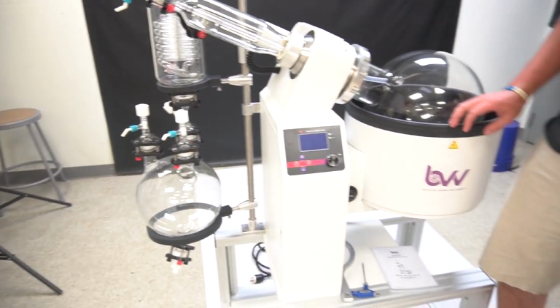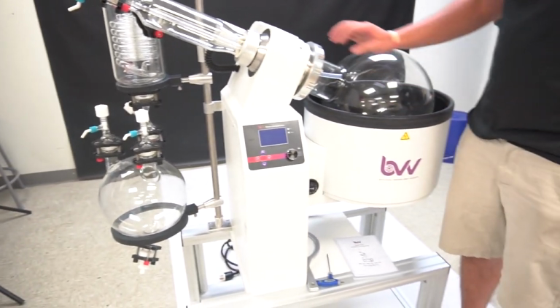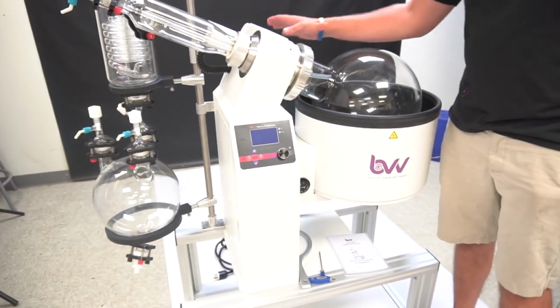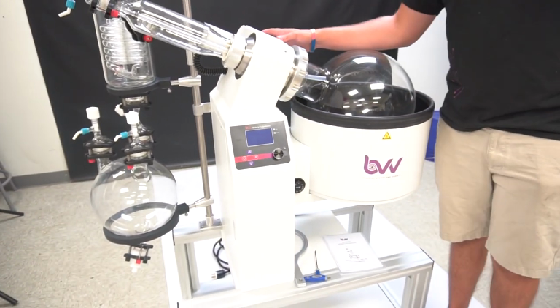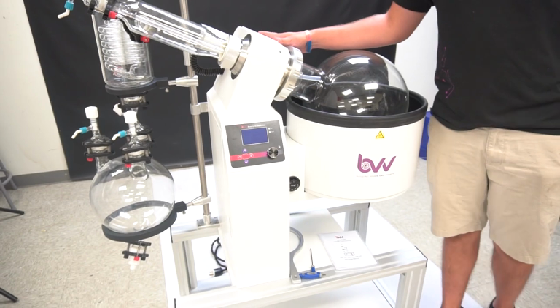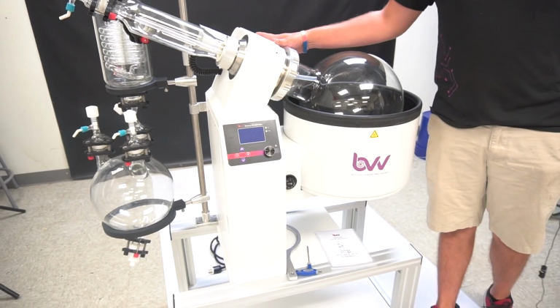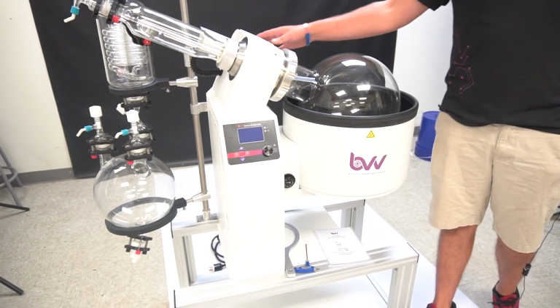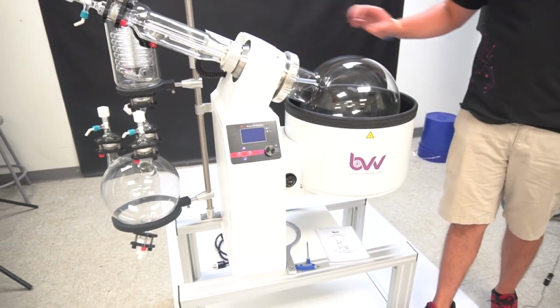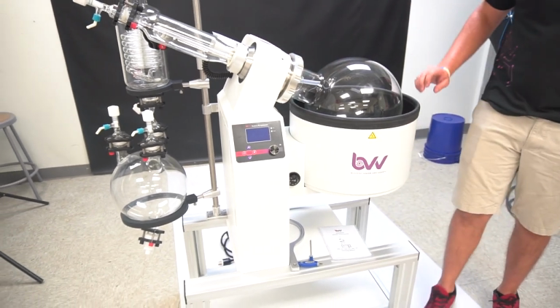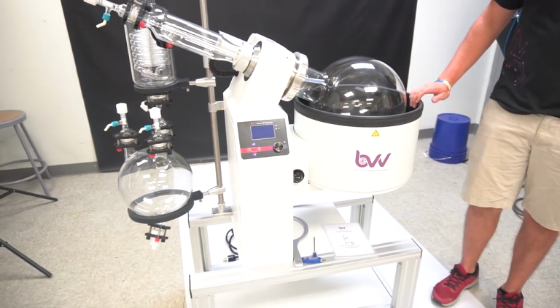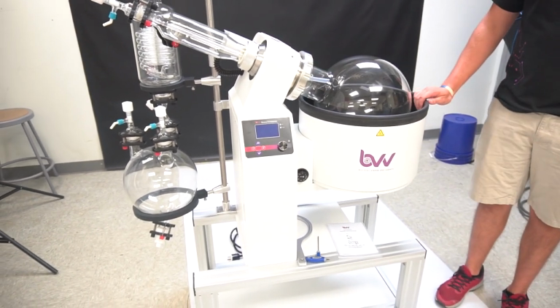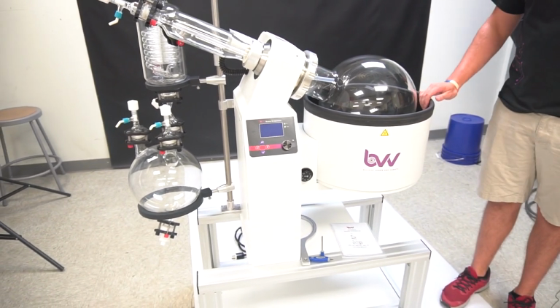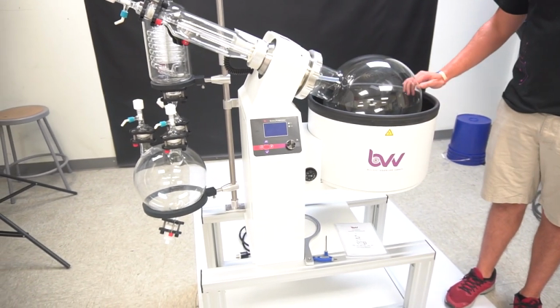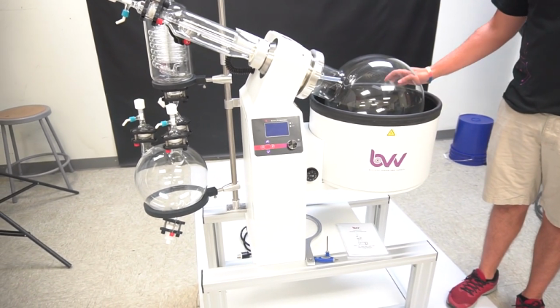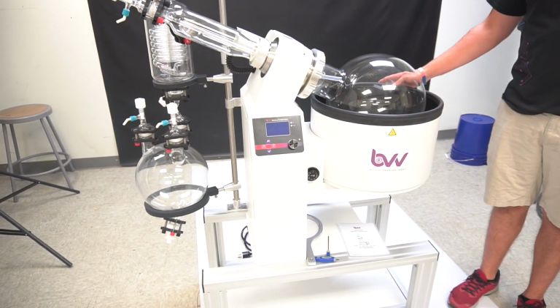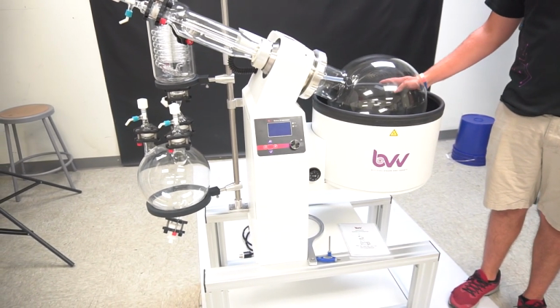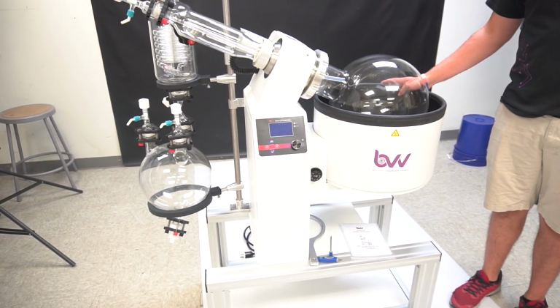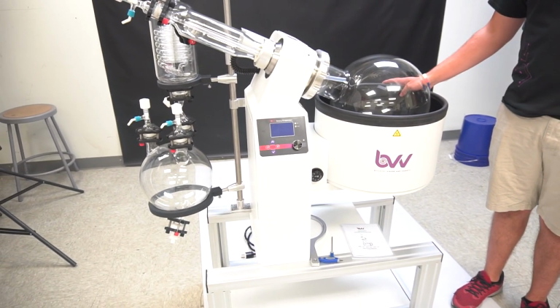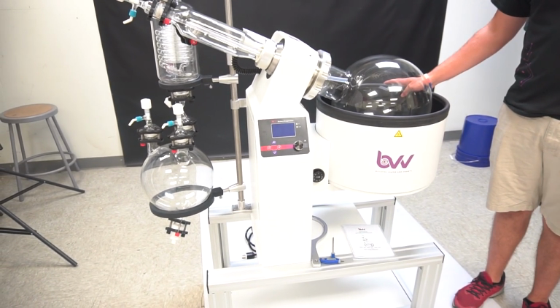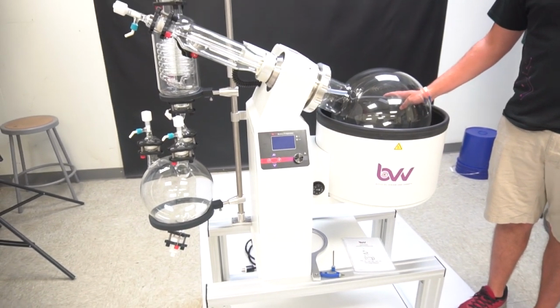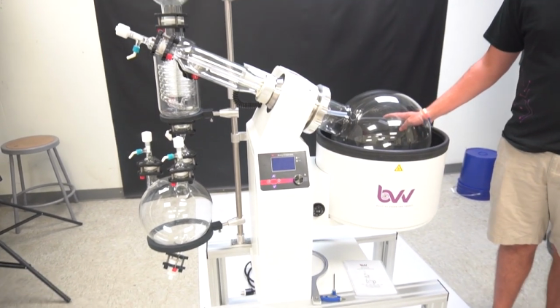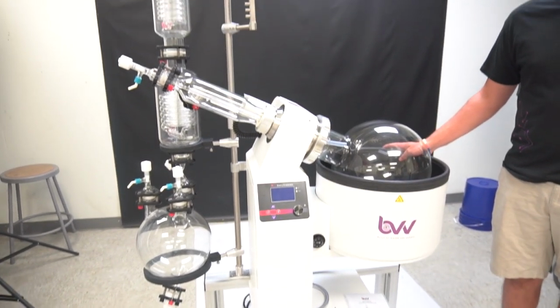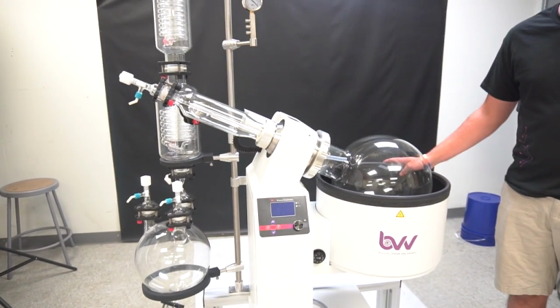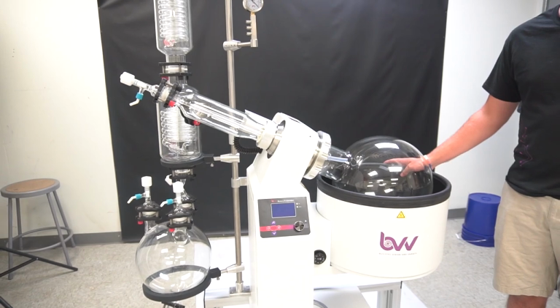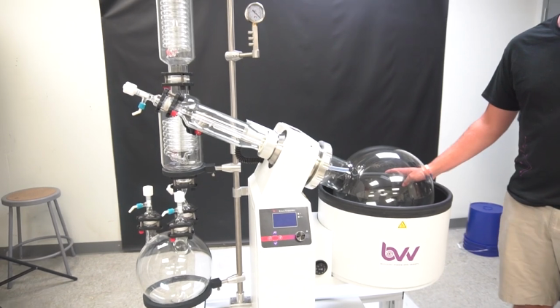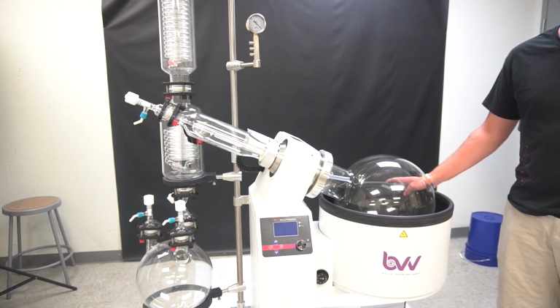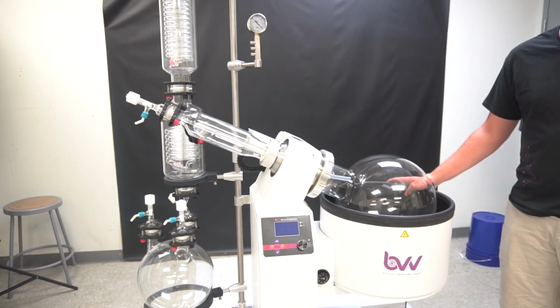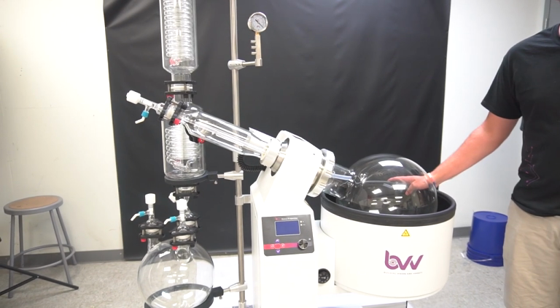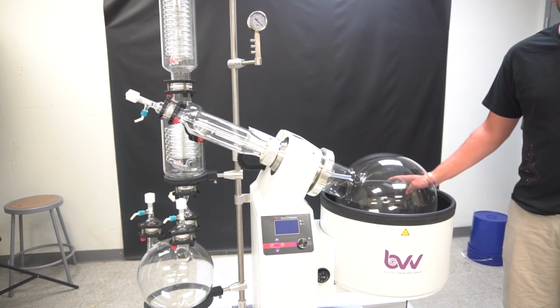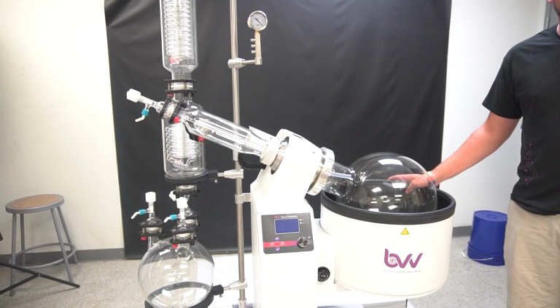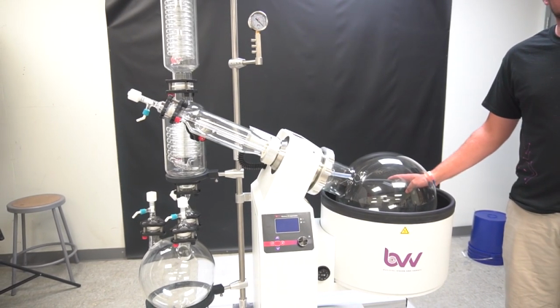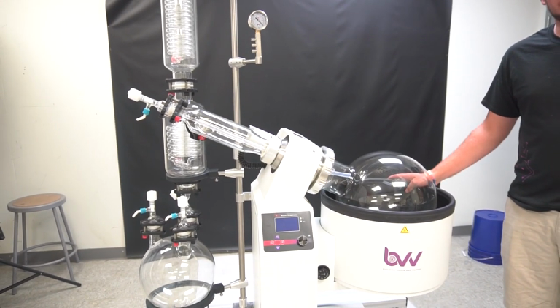For more details, you can call in. These units are listed on our website now and there will be no extra charge for the UL certification. Thank you for watching.